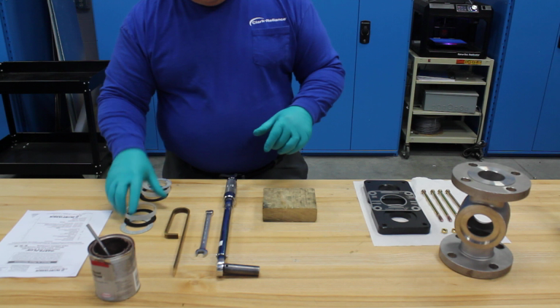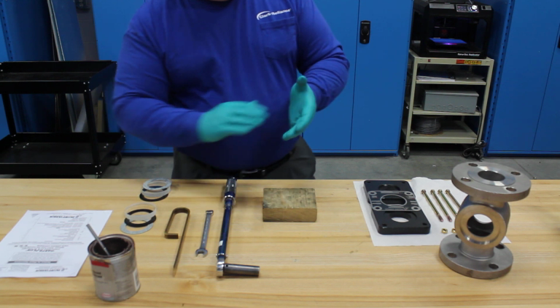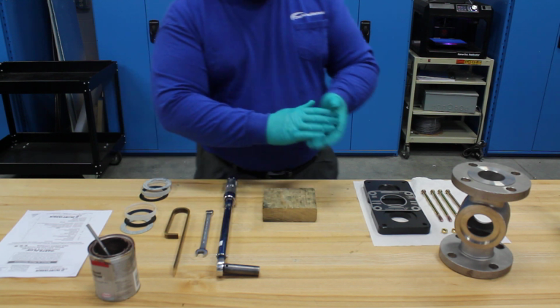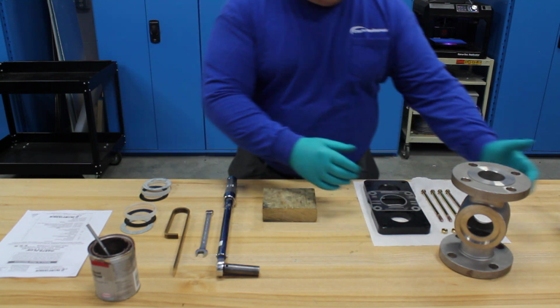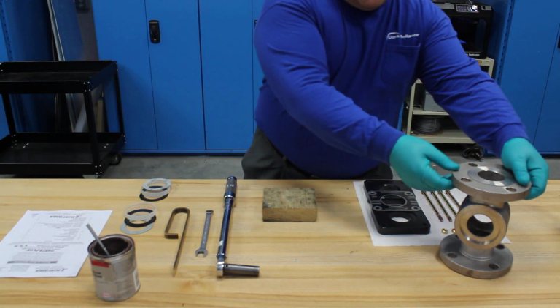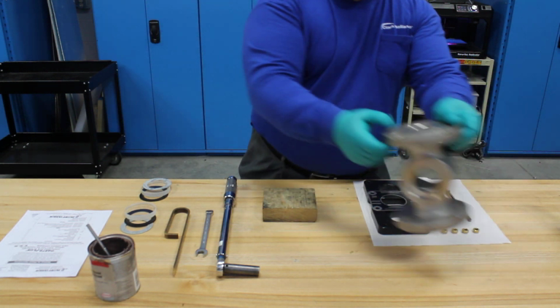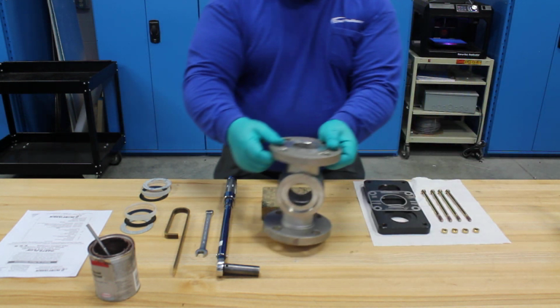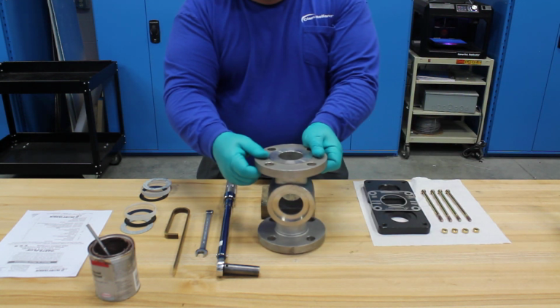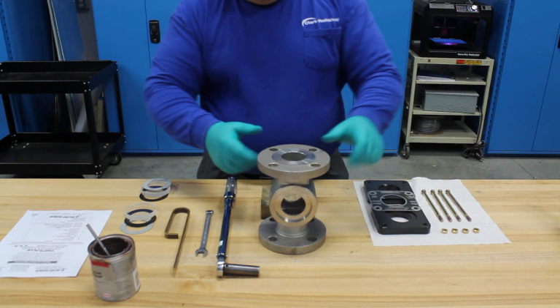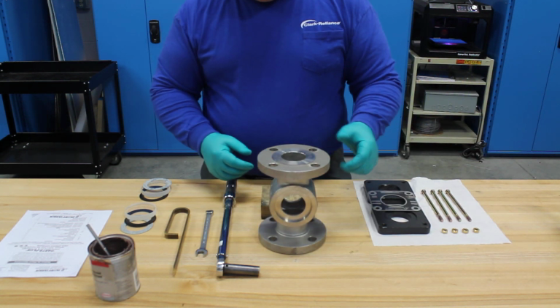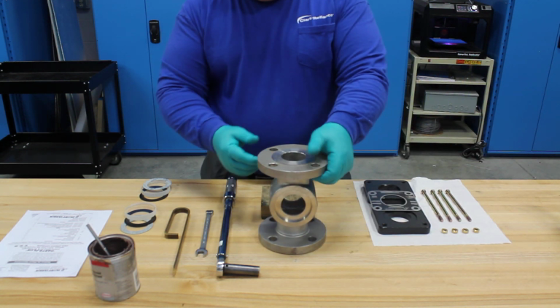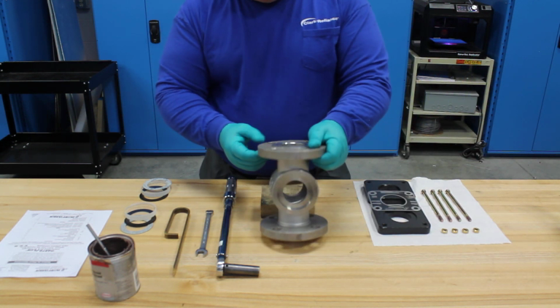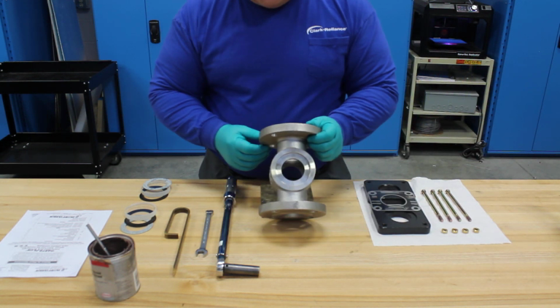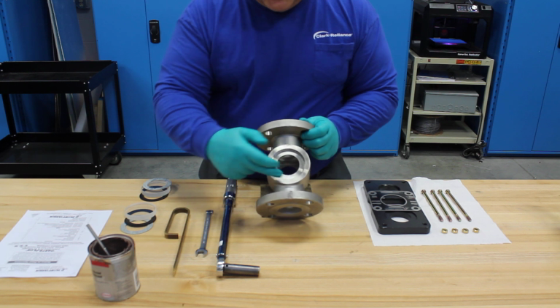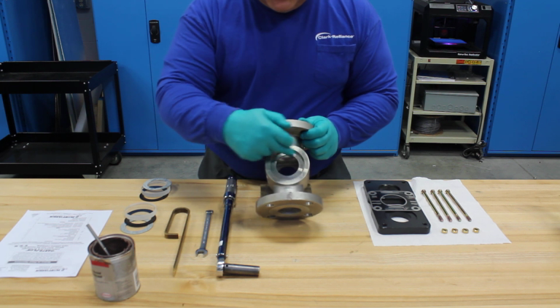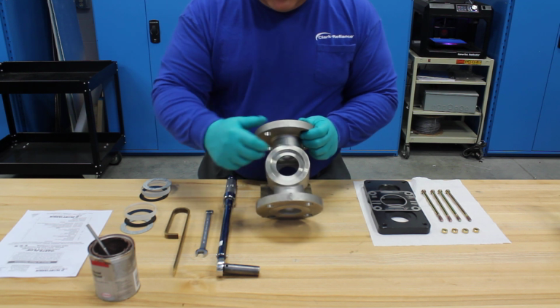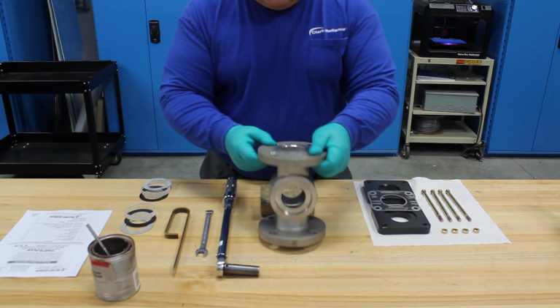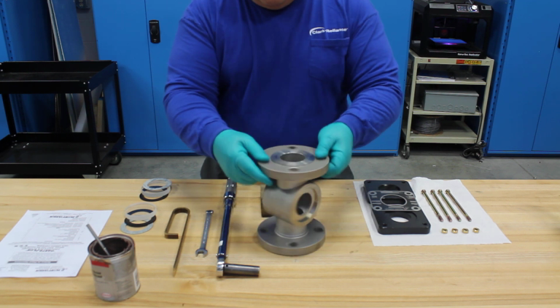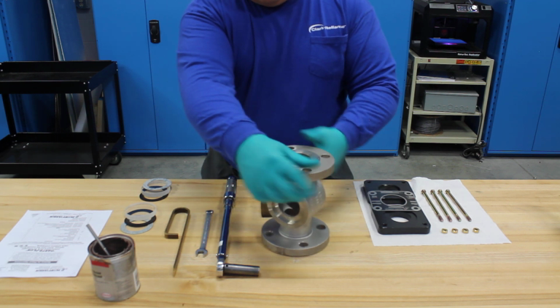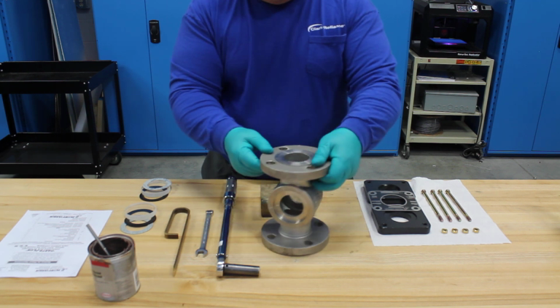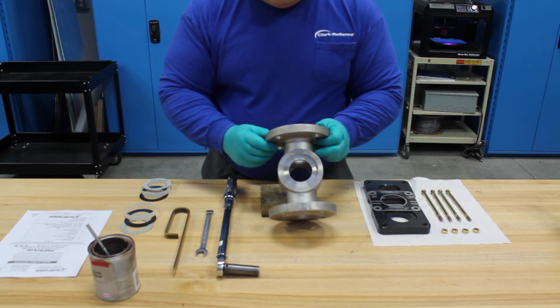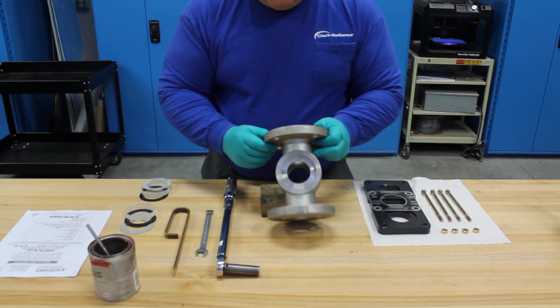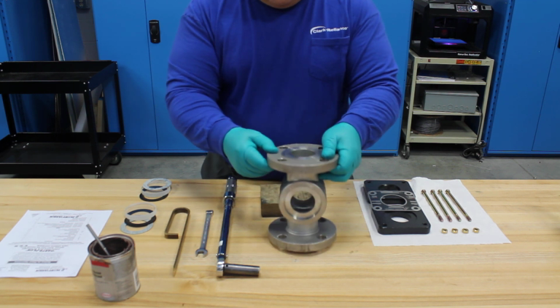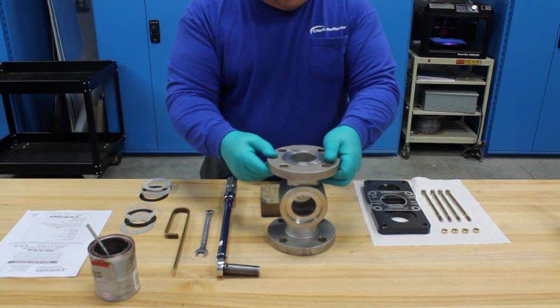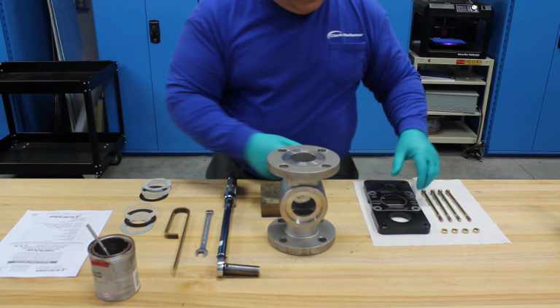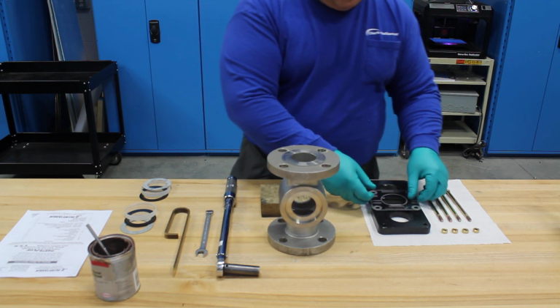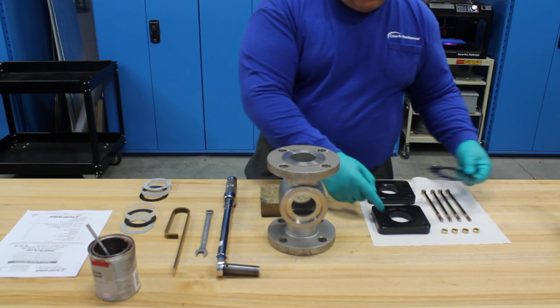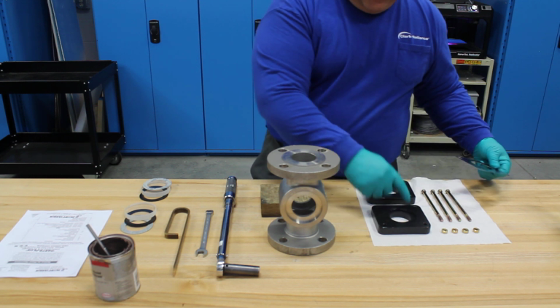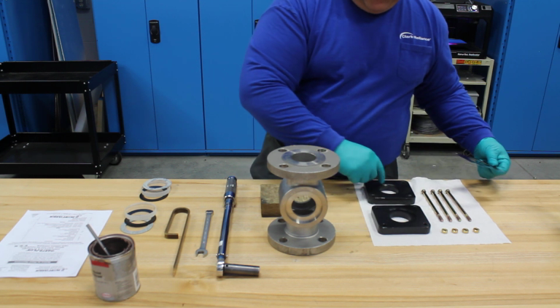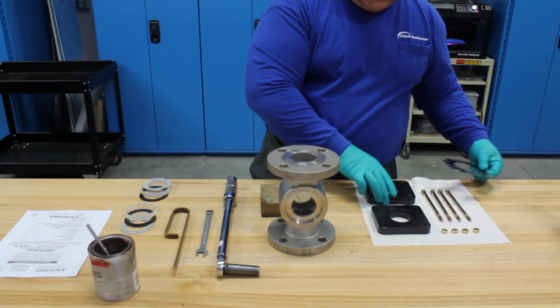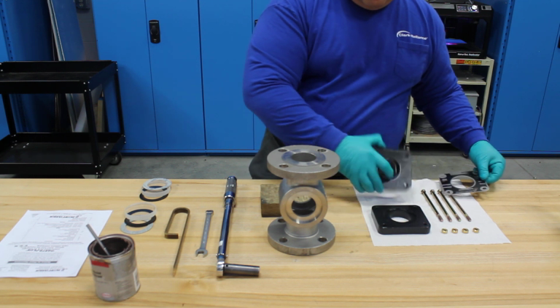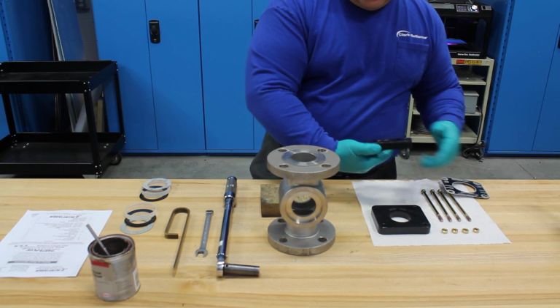Okay, back to our assembly. We've ensured that our glass contact surfaces are clean and free of debris. On the body there are two, and of course on the retaining flanges there are also two.